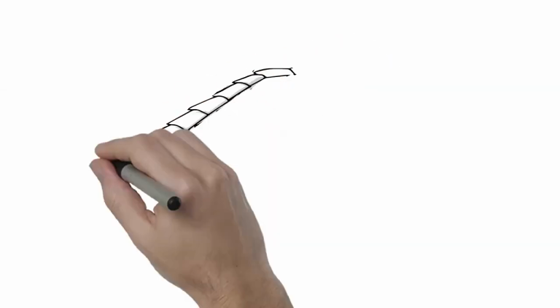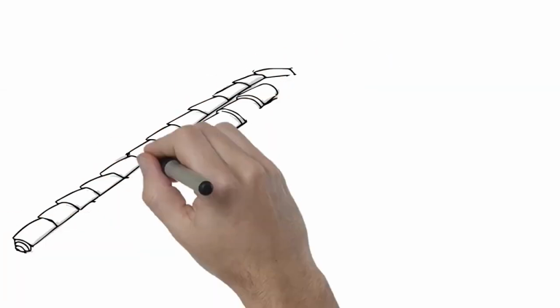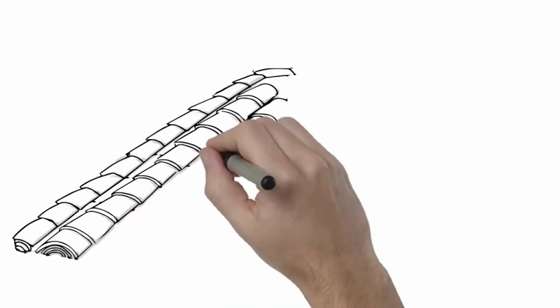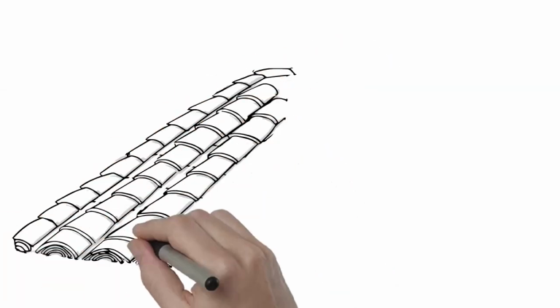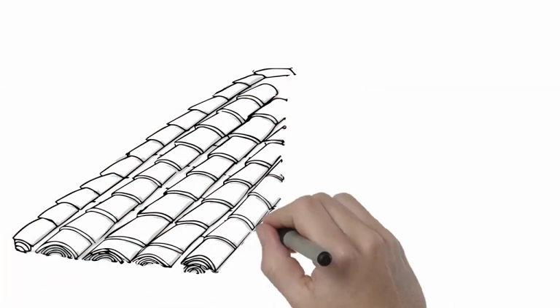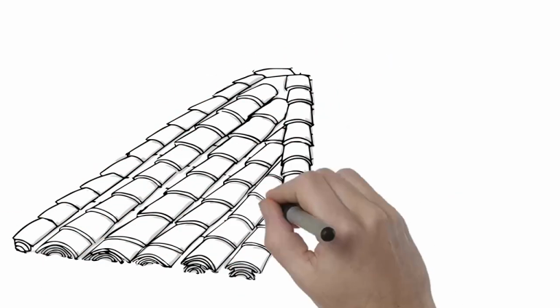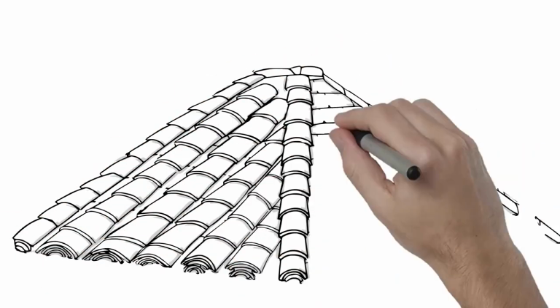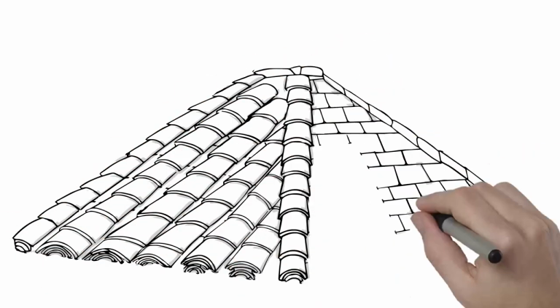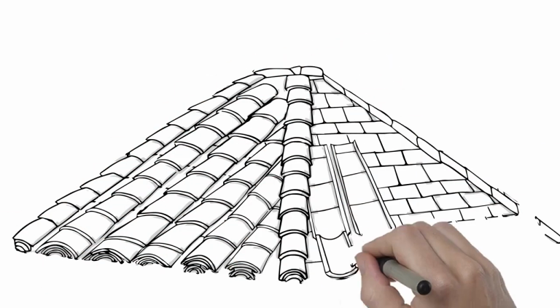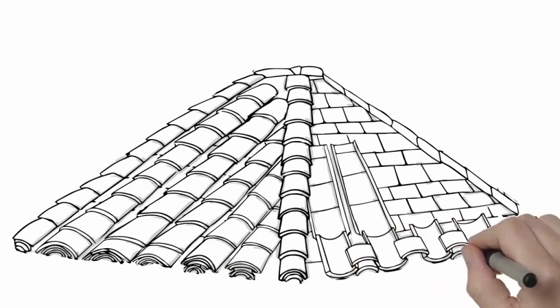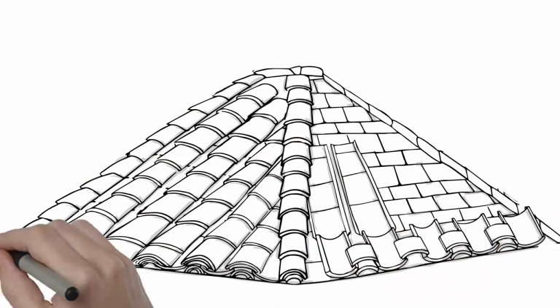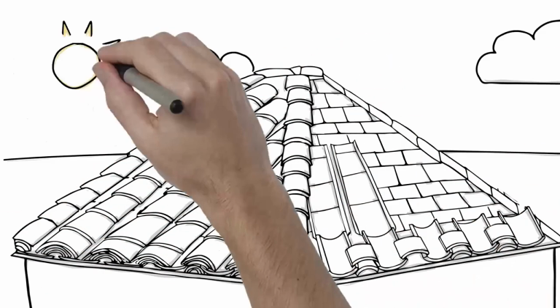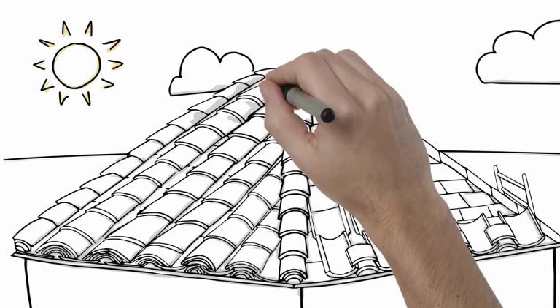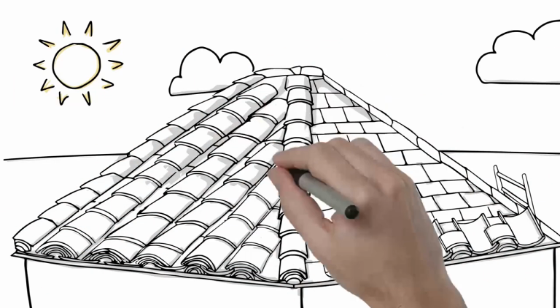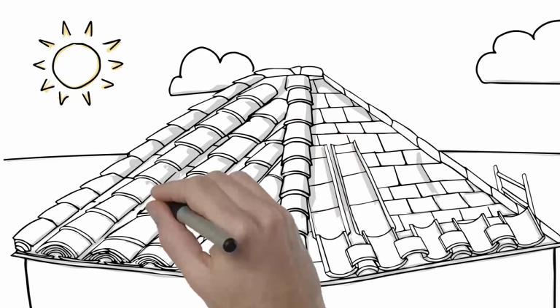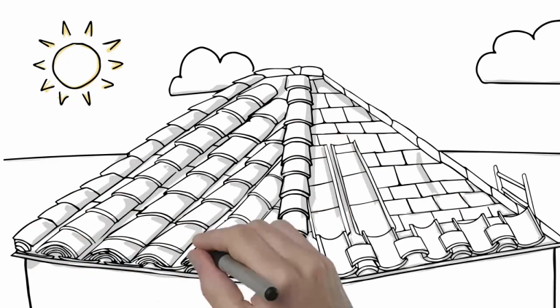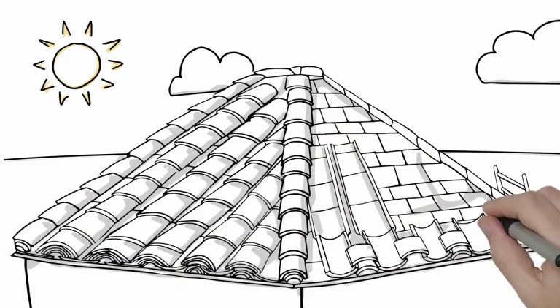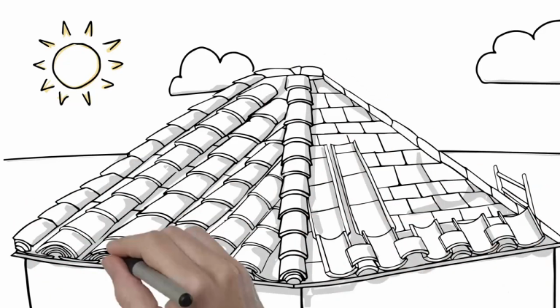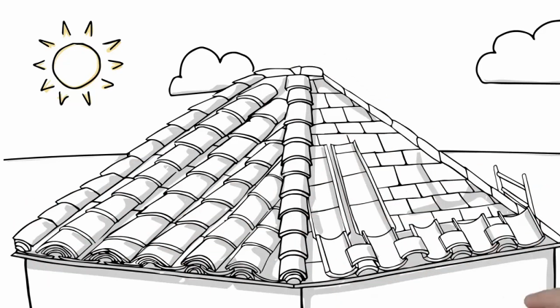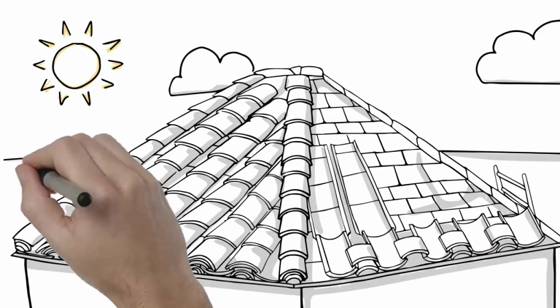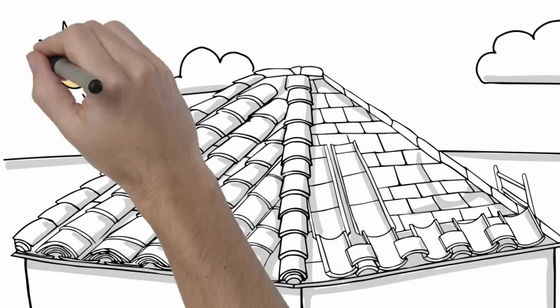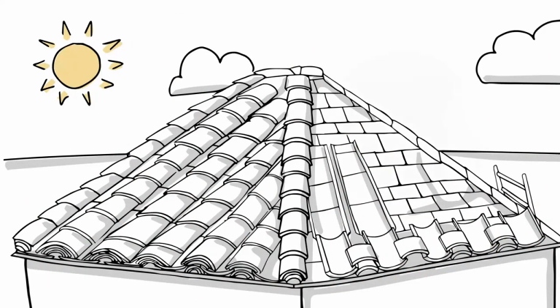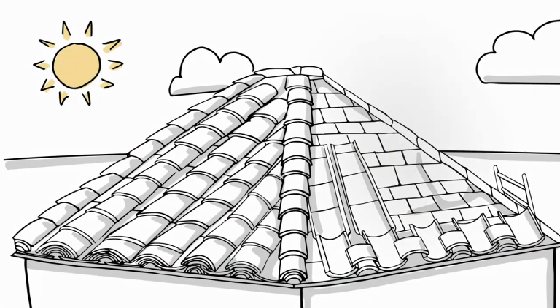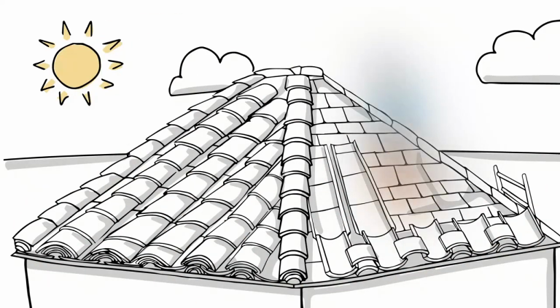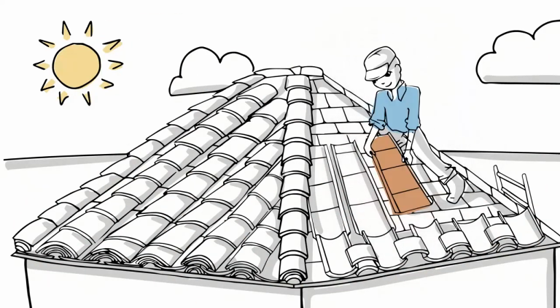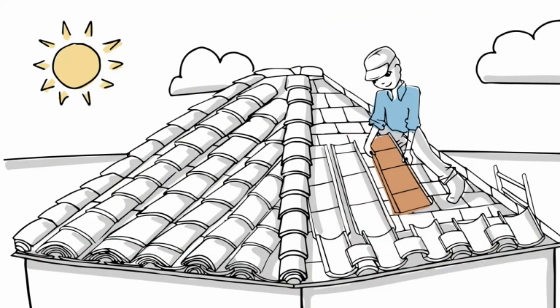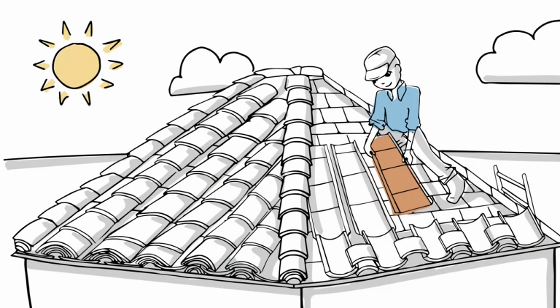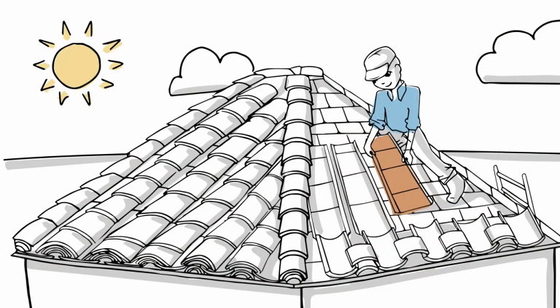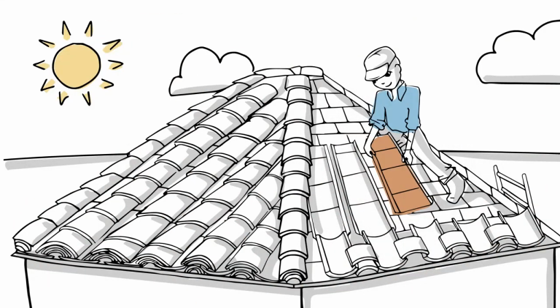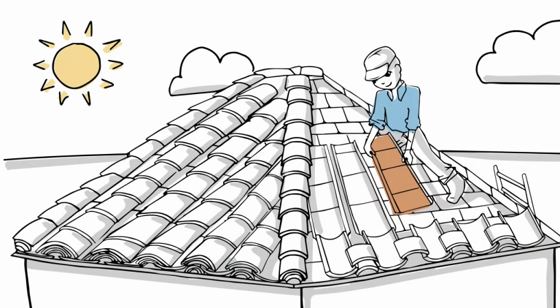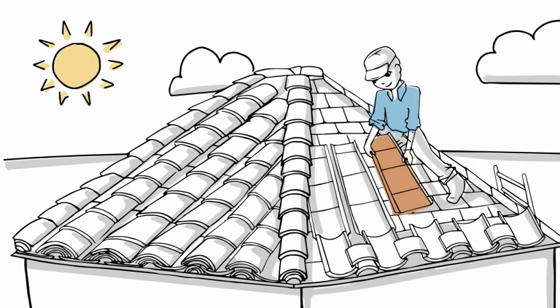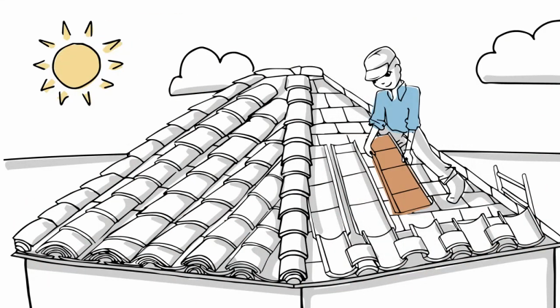Since our metal pan product is universal, it can be used with any profiled tile, and it's so lightweight it can be retrofit over existing asphalt shingles.